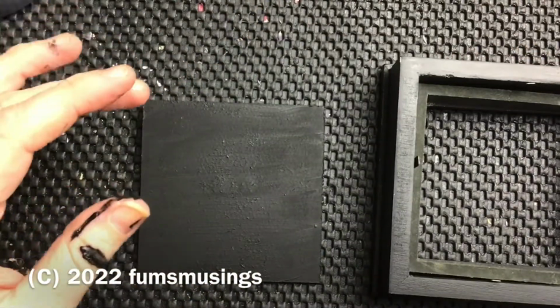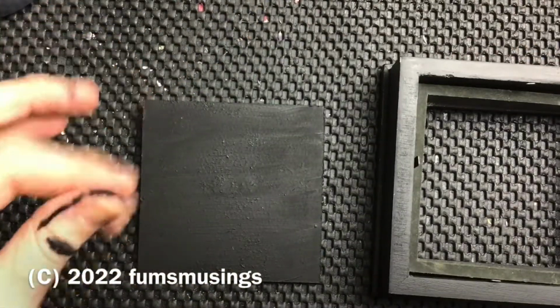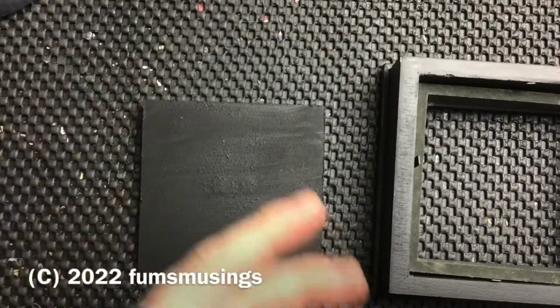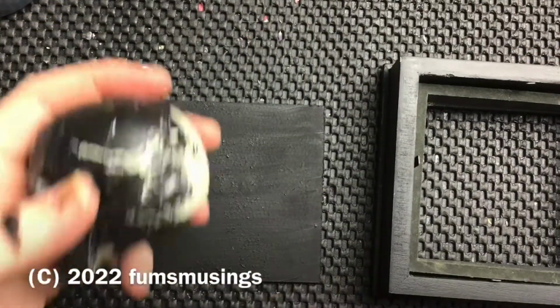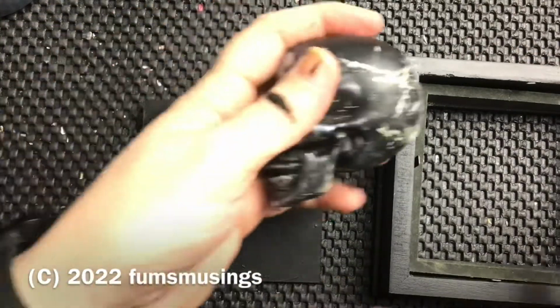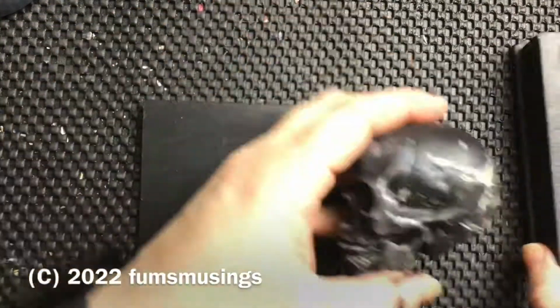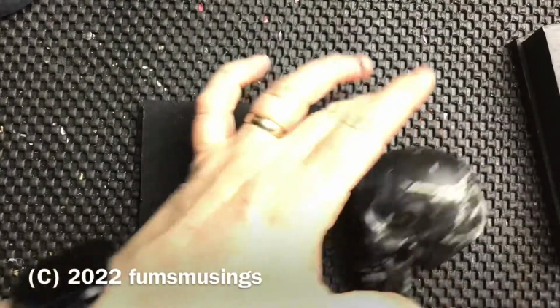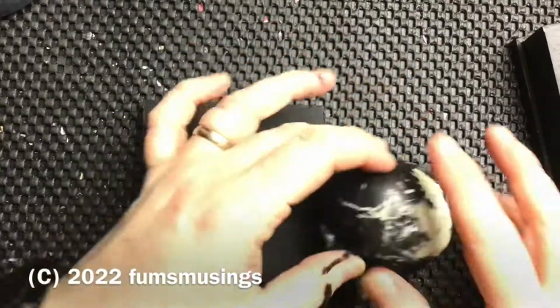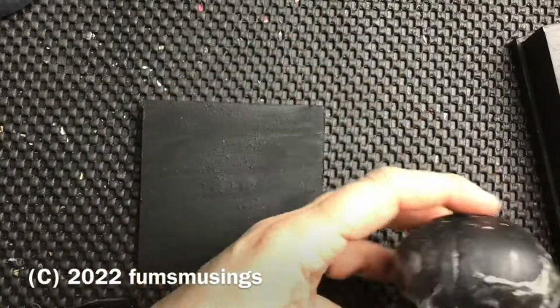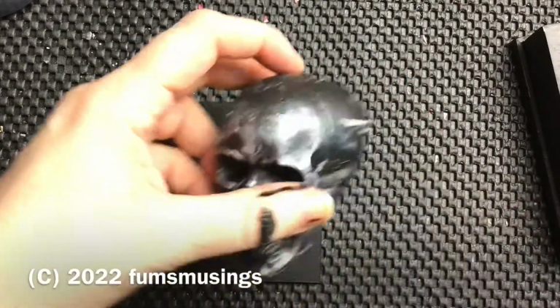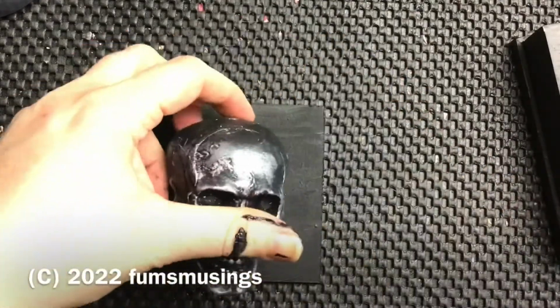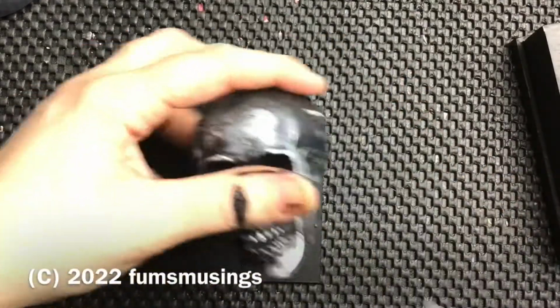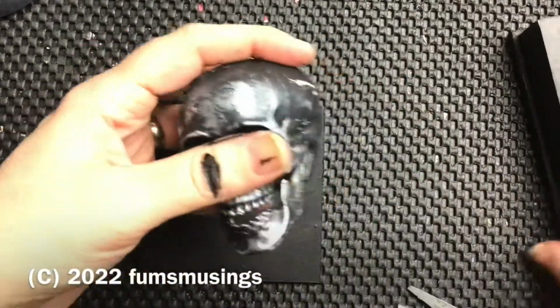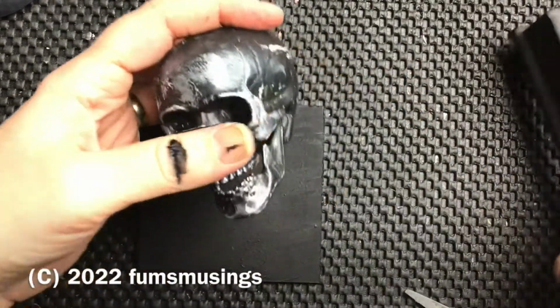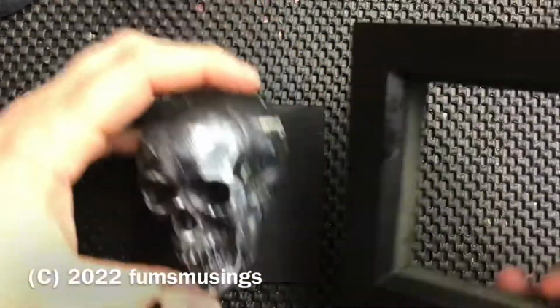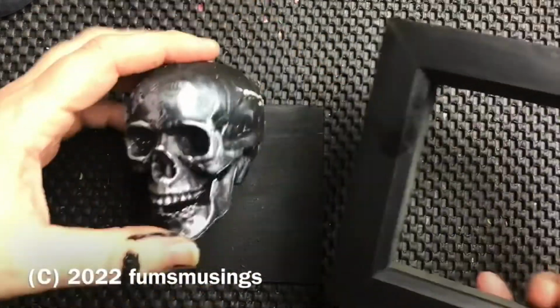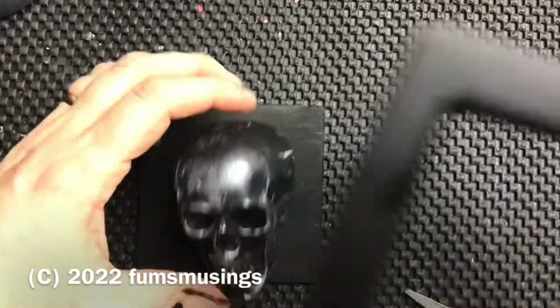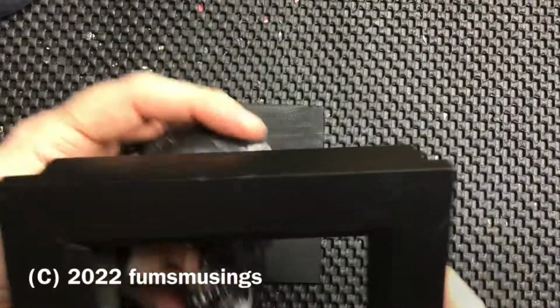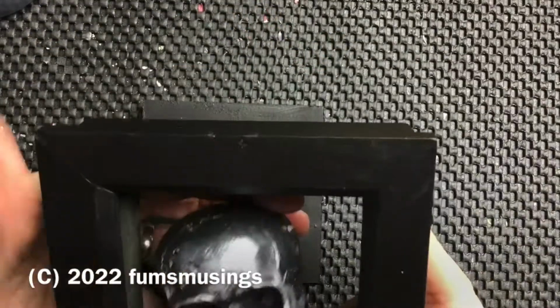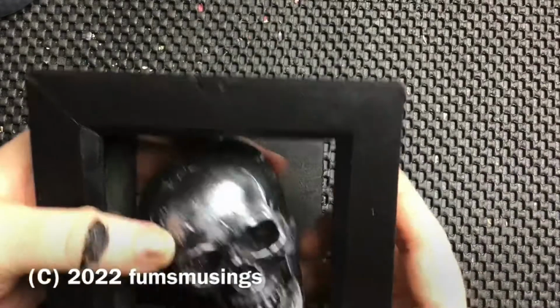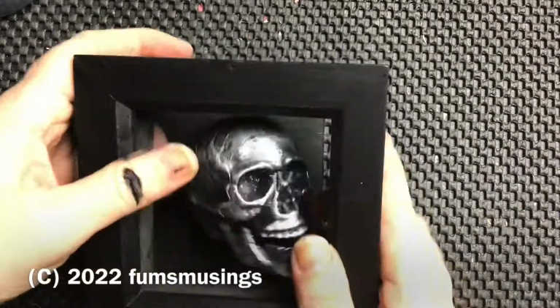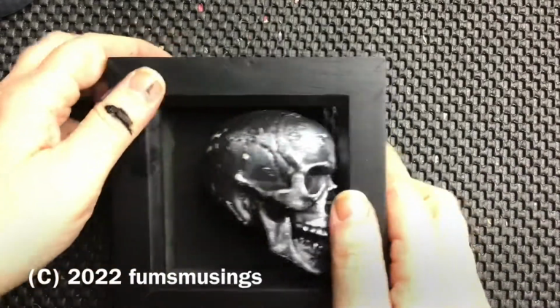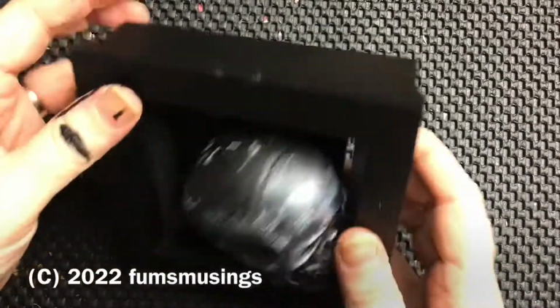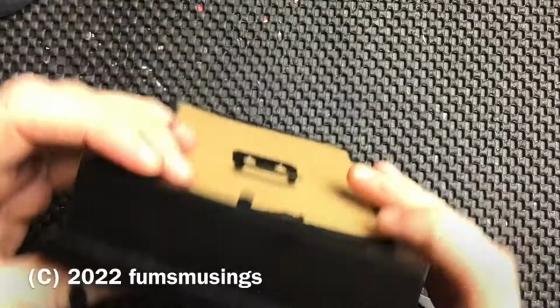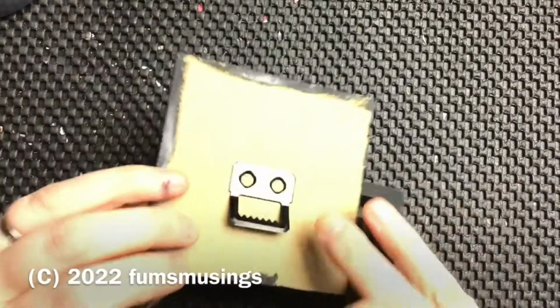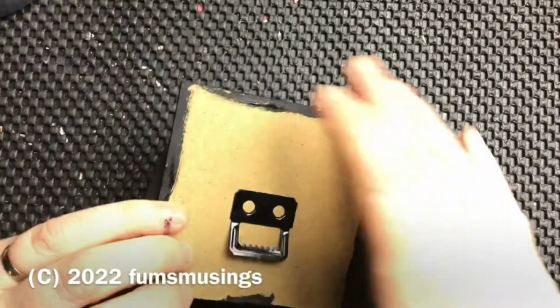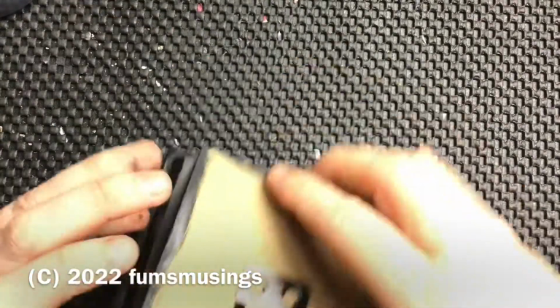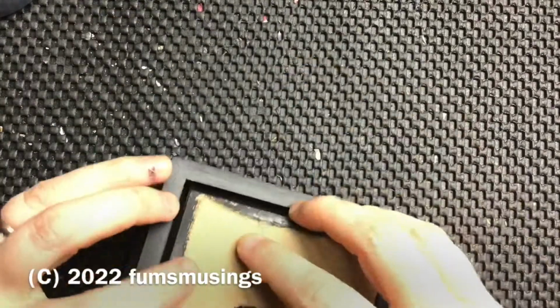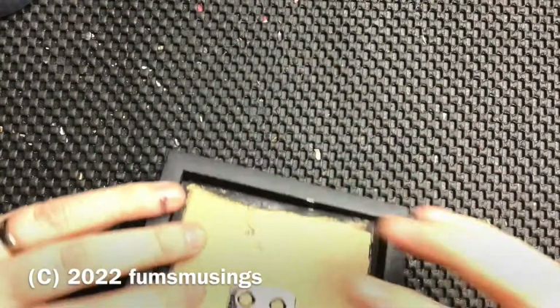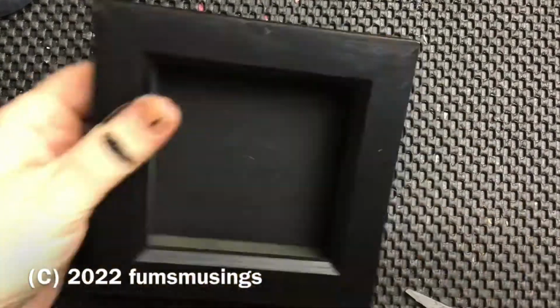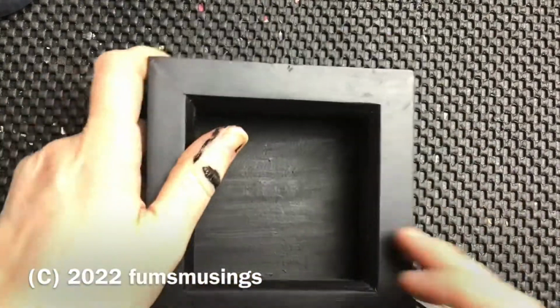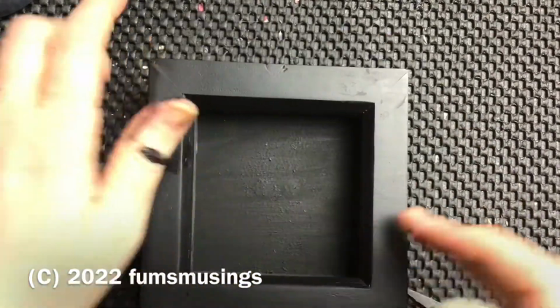Then take a cheap Halloween skull — you can pick these up from like the pound shop, order them online. They're very very cheap, literally like 50p each sort of price.